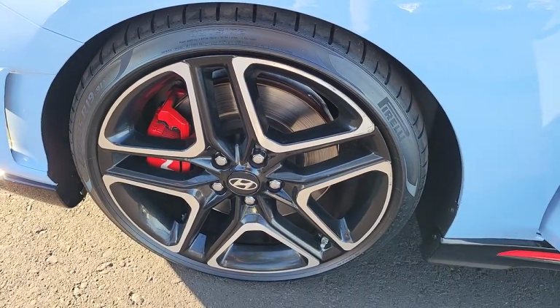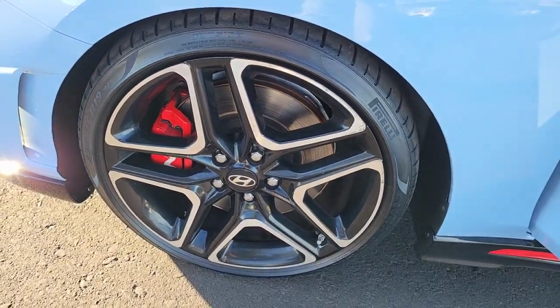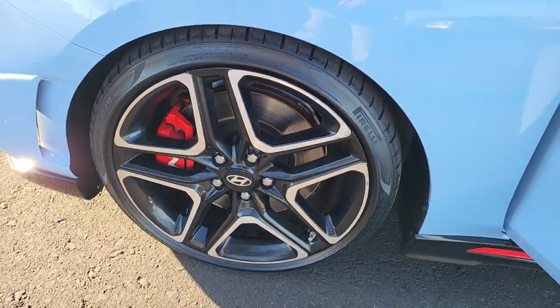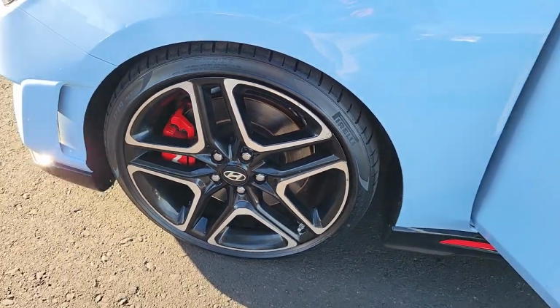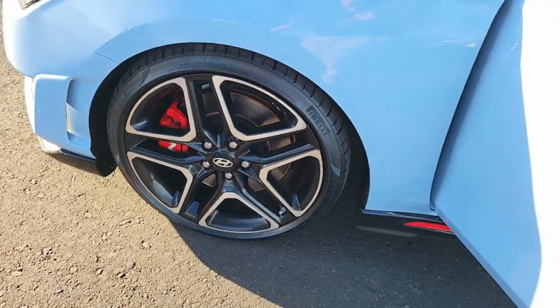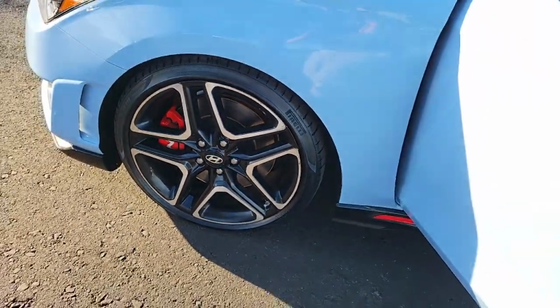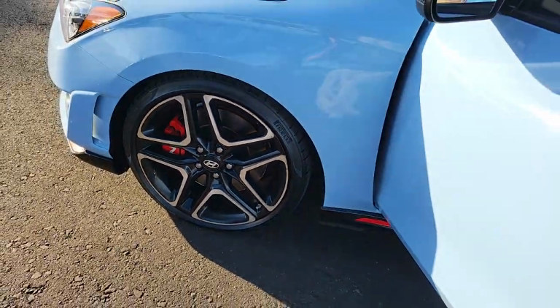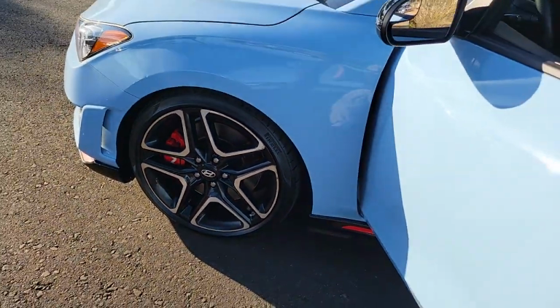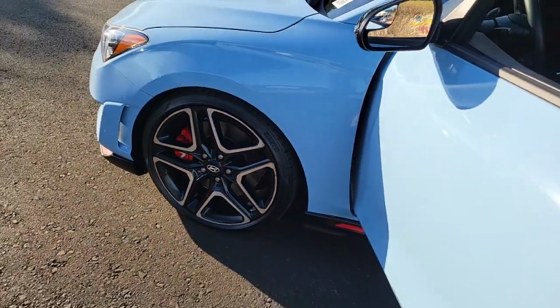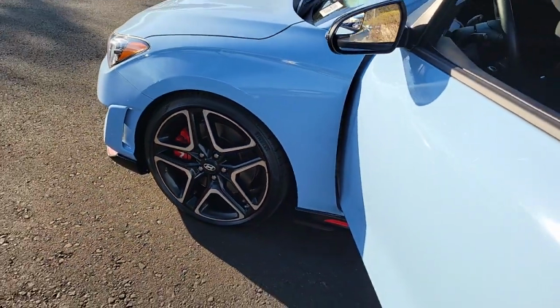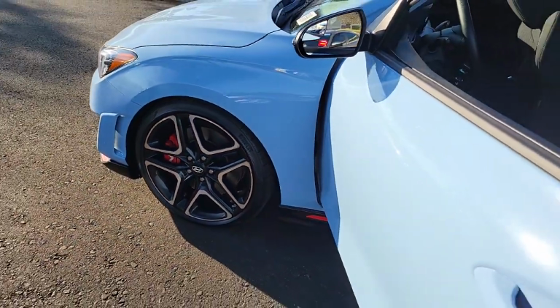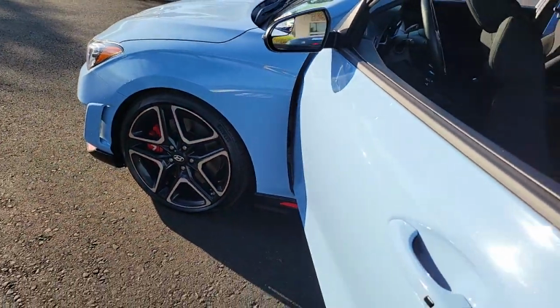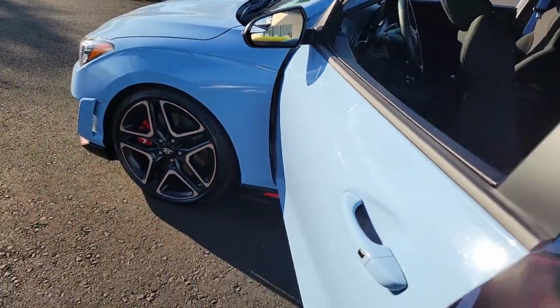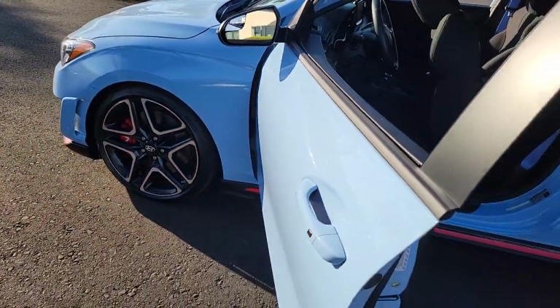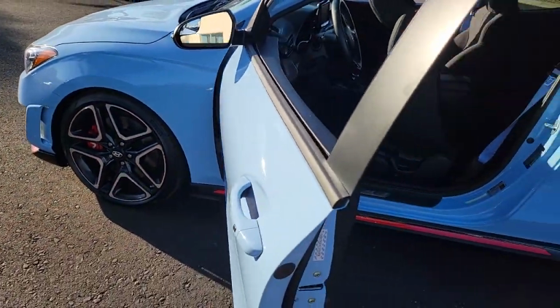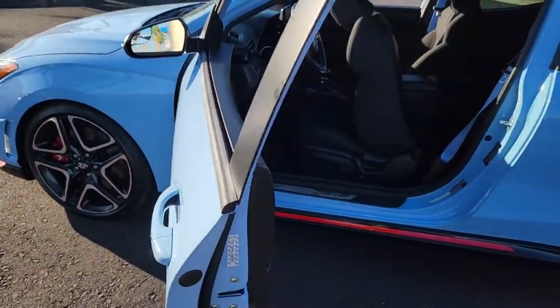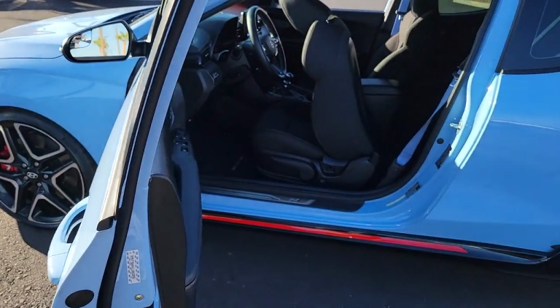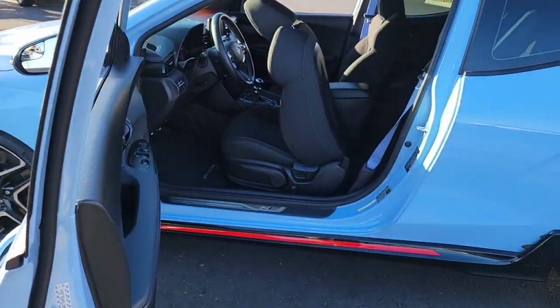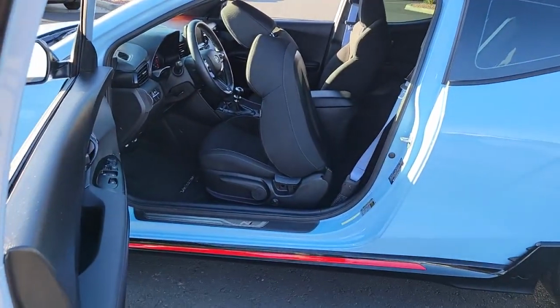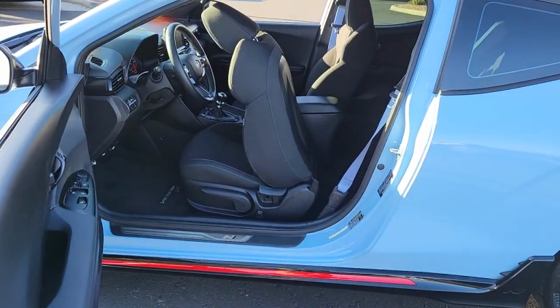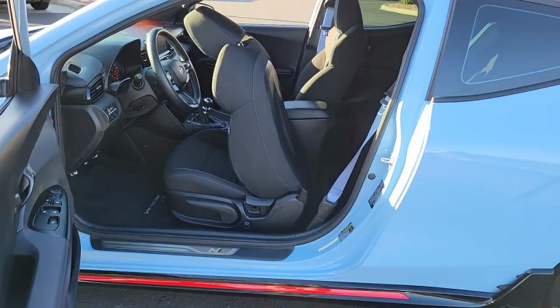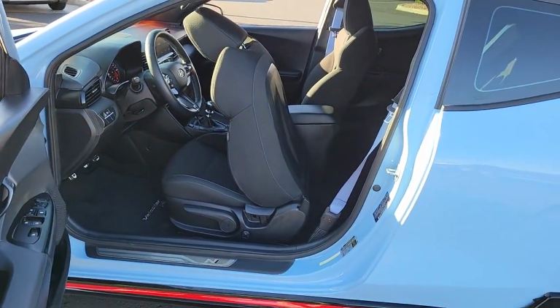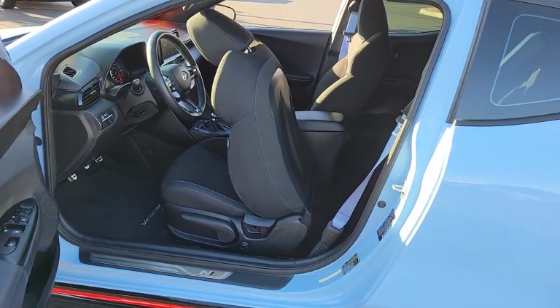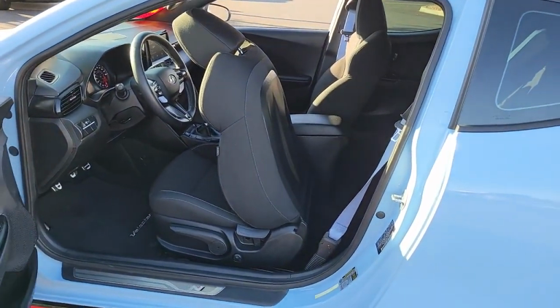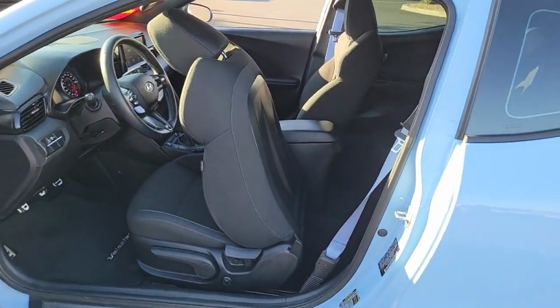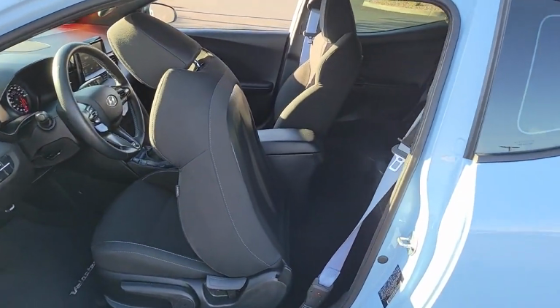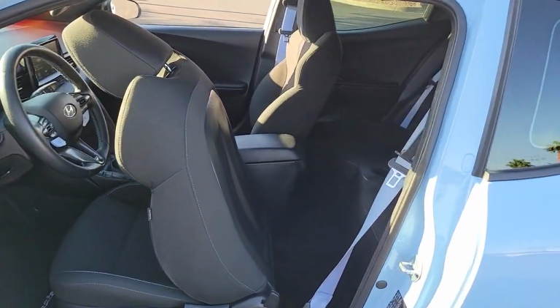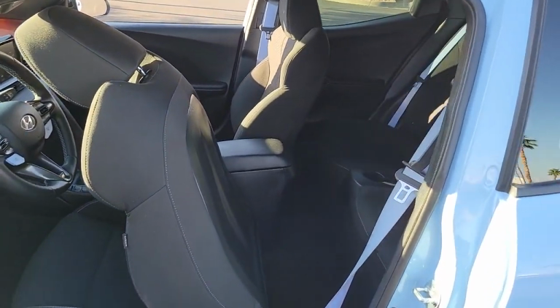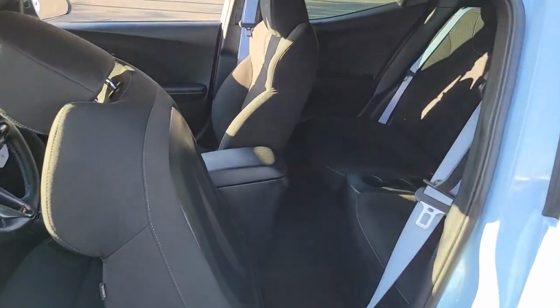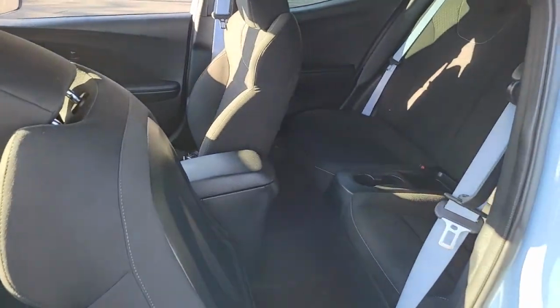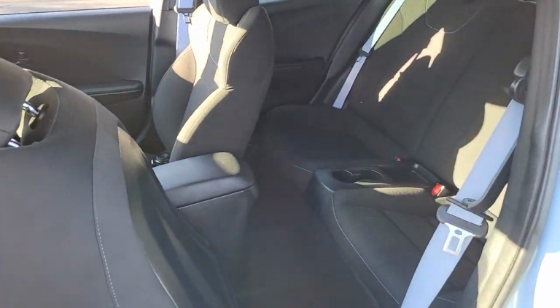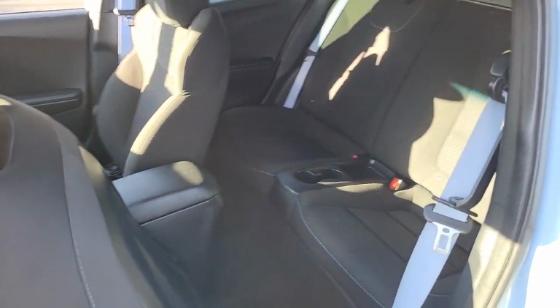You only live once. Make it count when you drive away in this high-performance Veloster N. Our team will give you an outstanding road test experience. Stop in today.